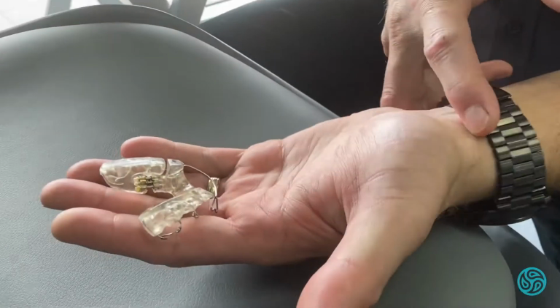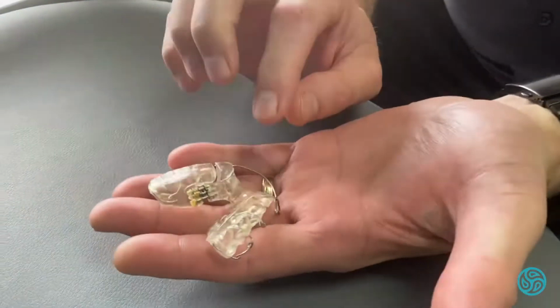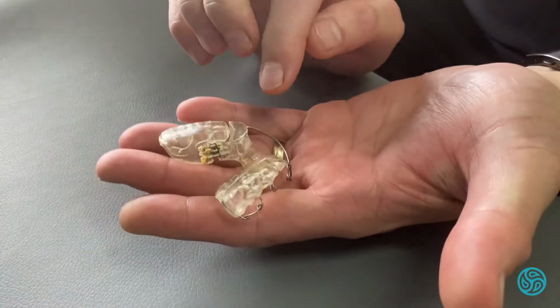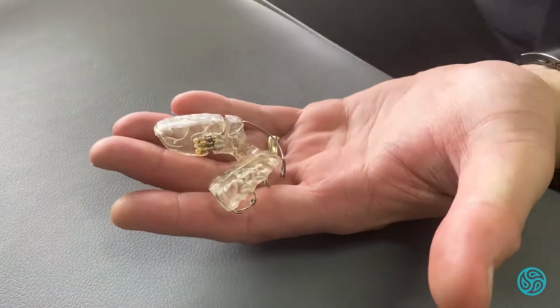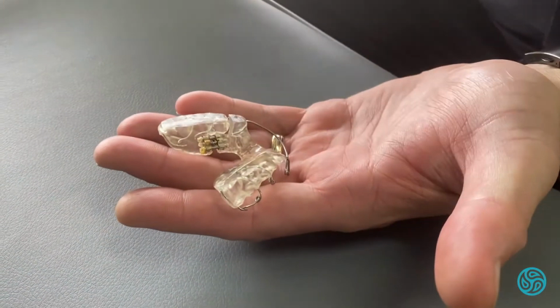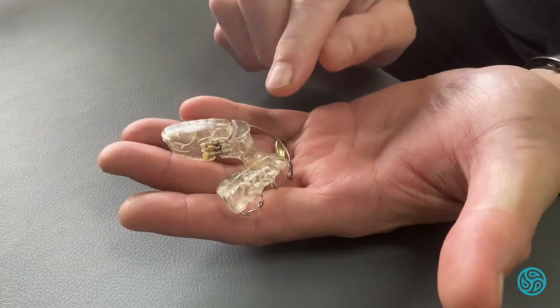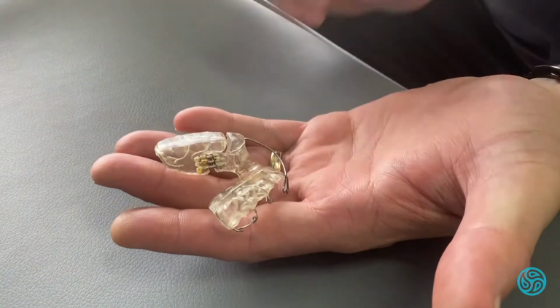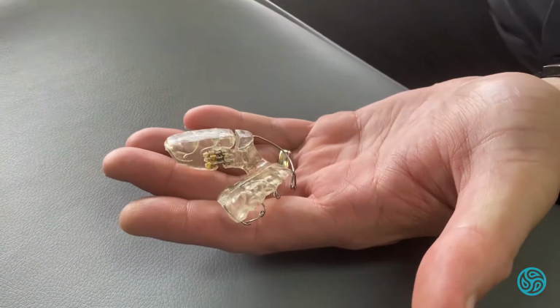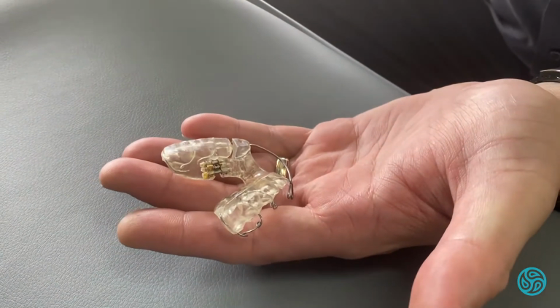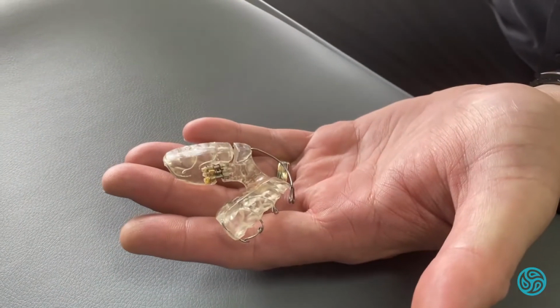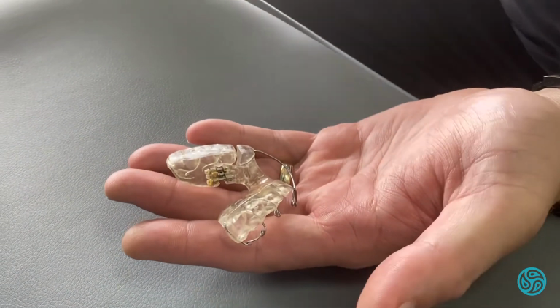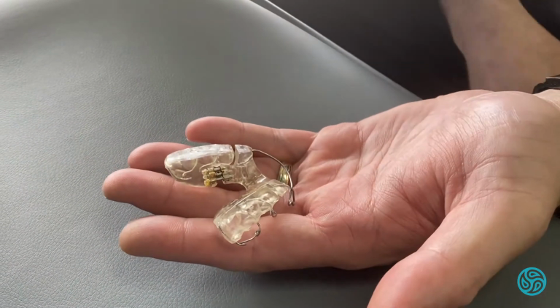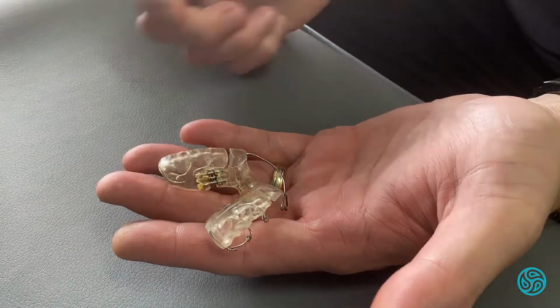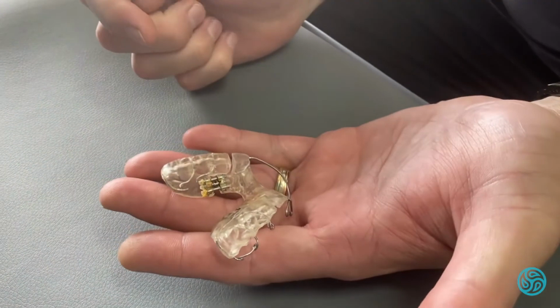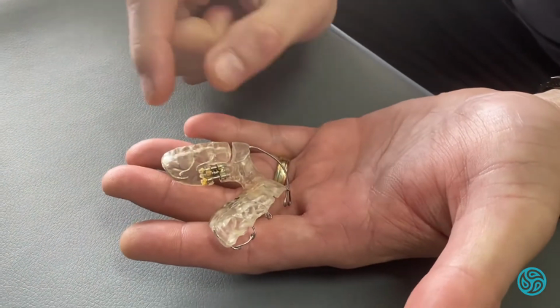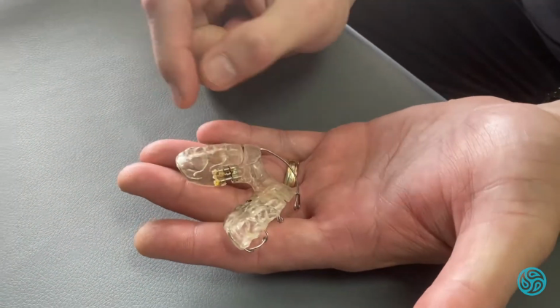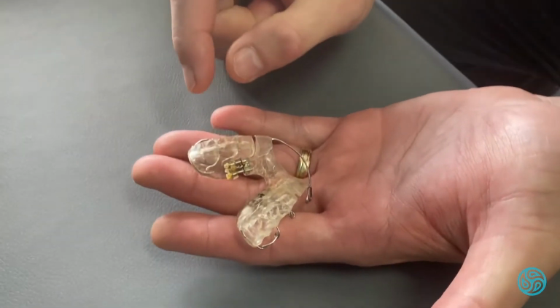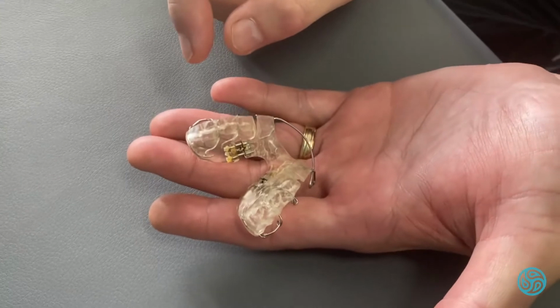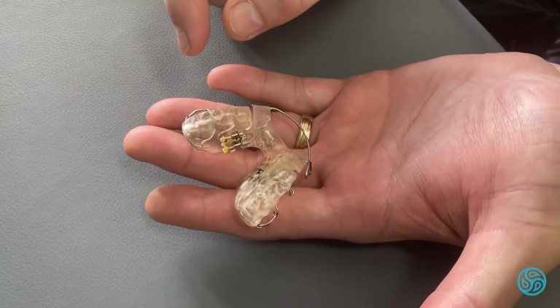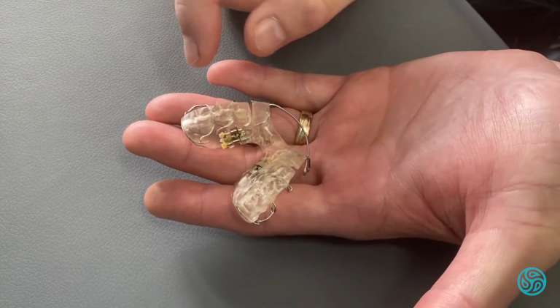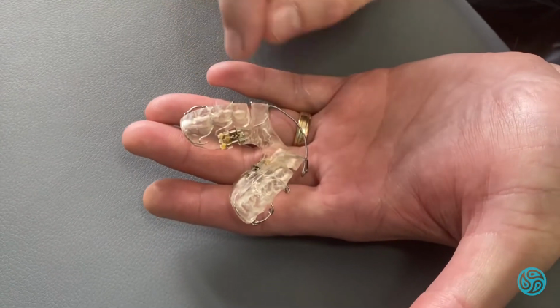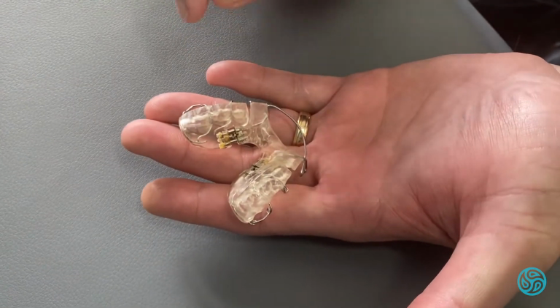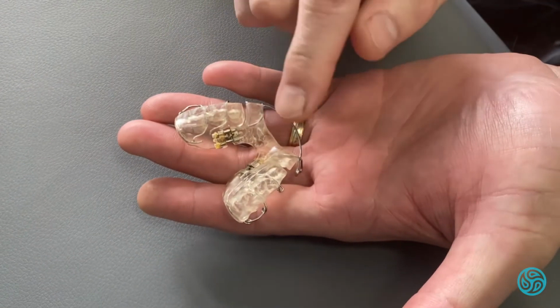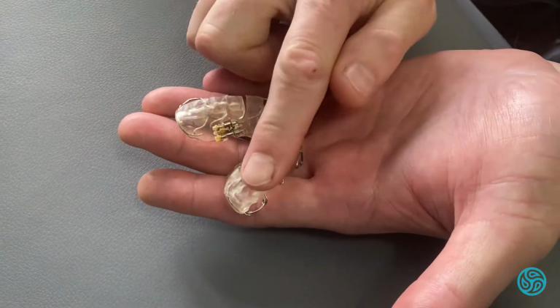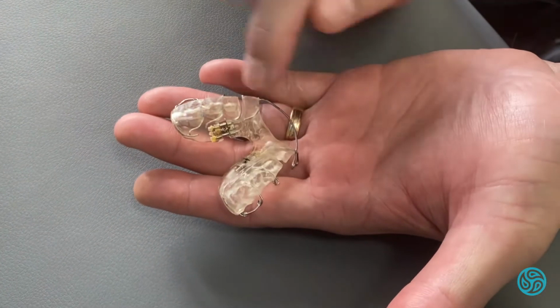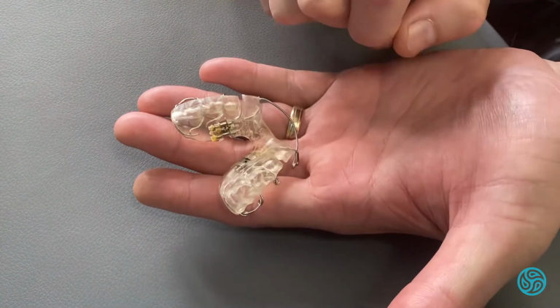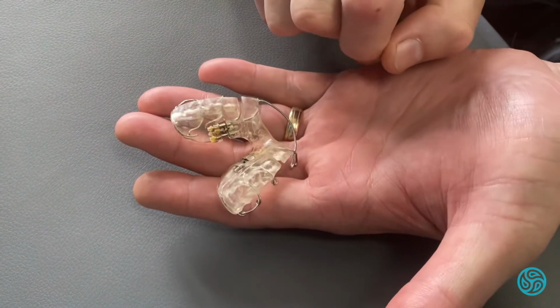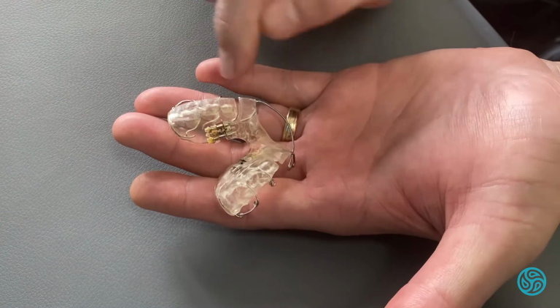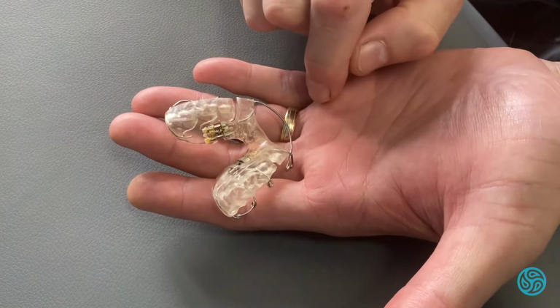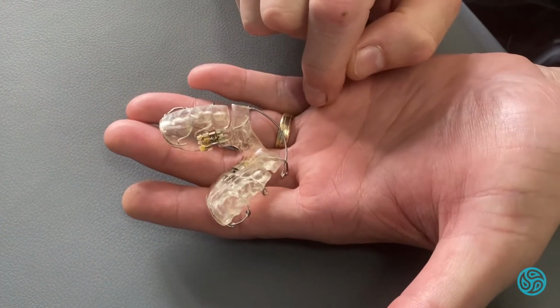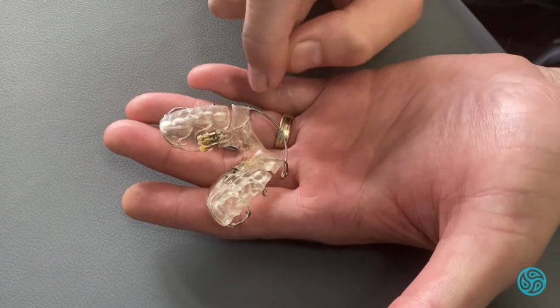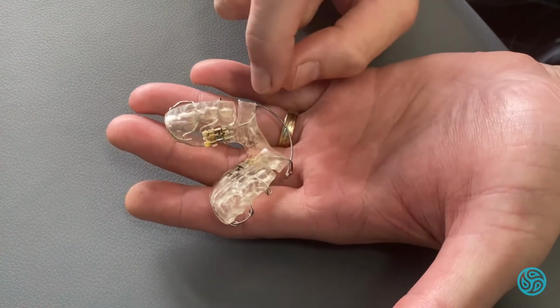We've got a JDA here — a Jaw Development Appliance — that we use to make jaws a little bigger. What I want to run through today is just the adjustment of it. In the first month we don't do any adjustment, just for the patient to get used to it, and then thereafter we need to do some adjustments.